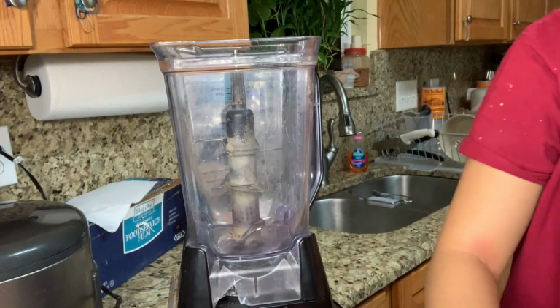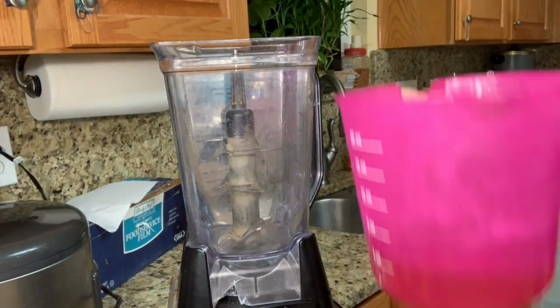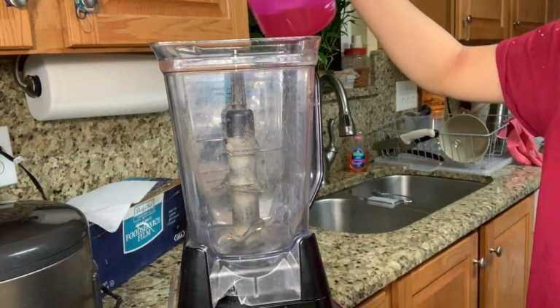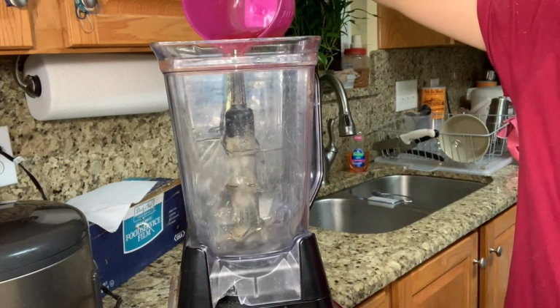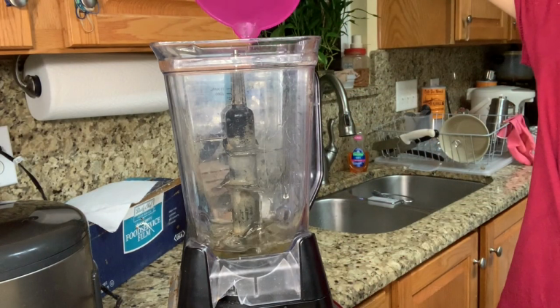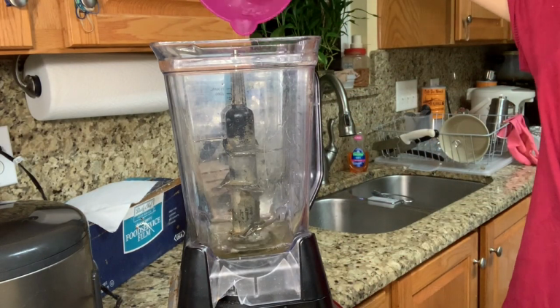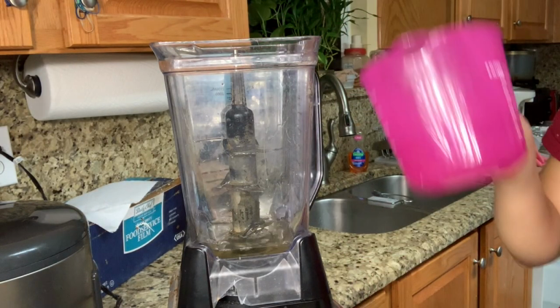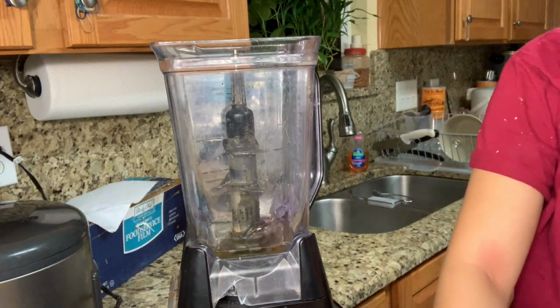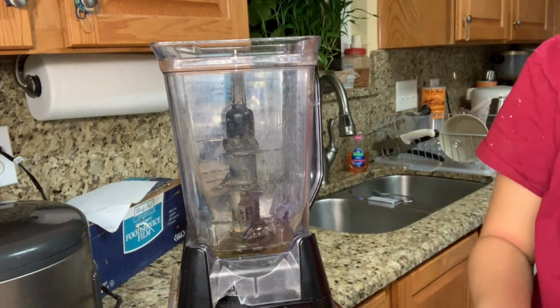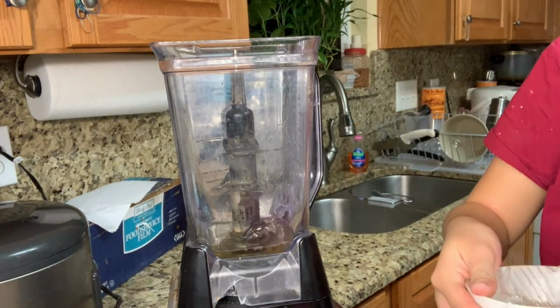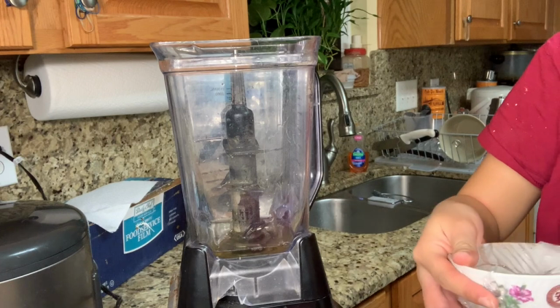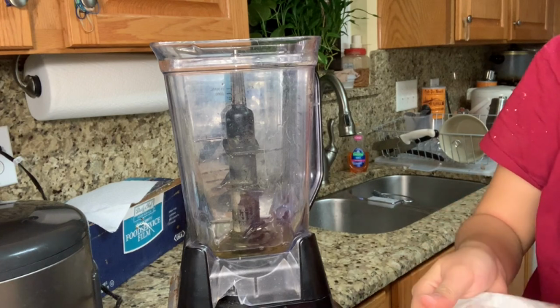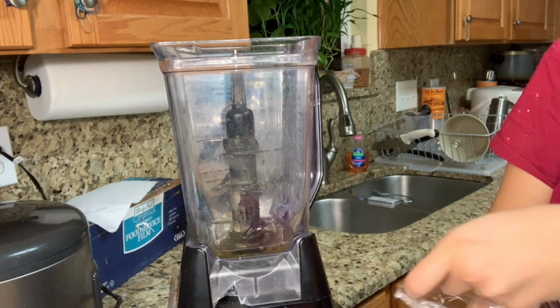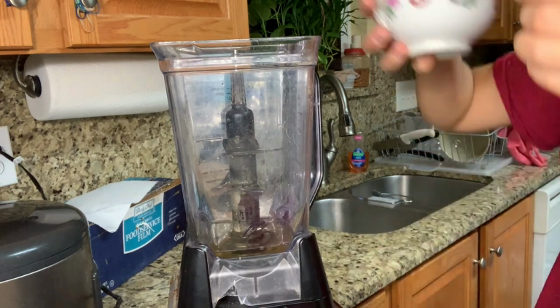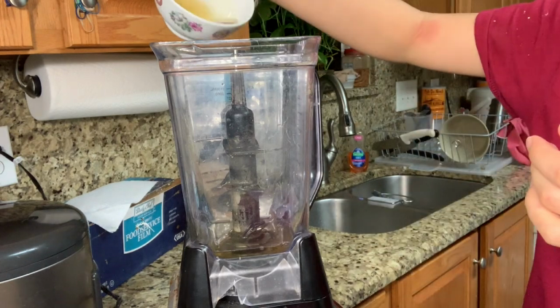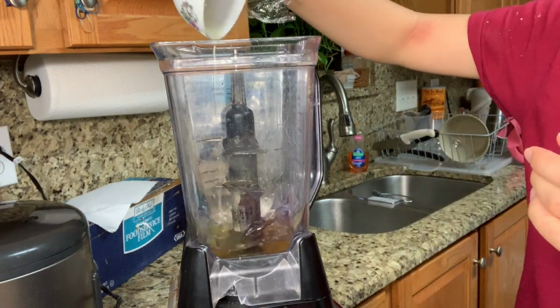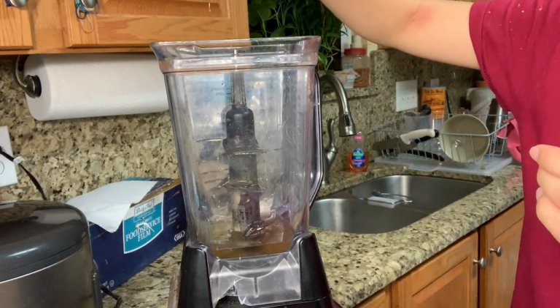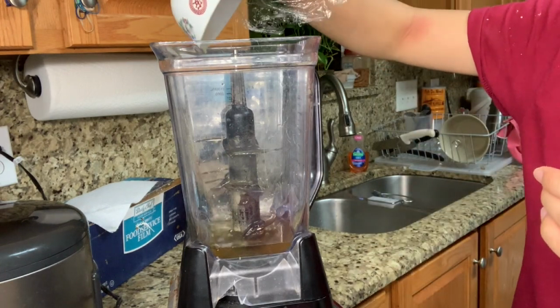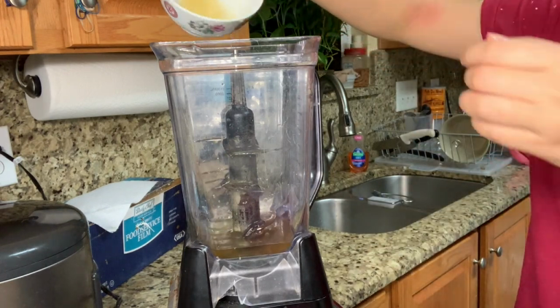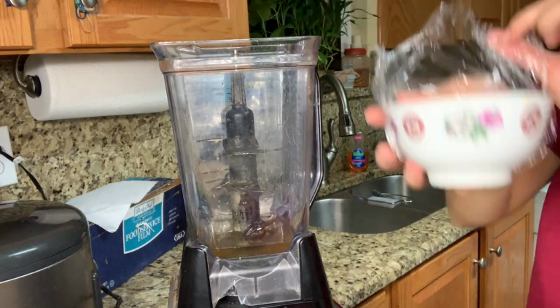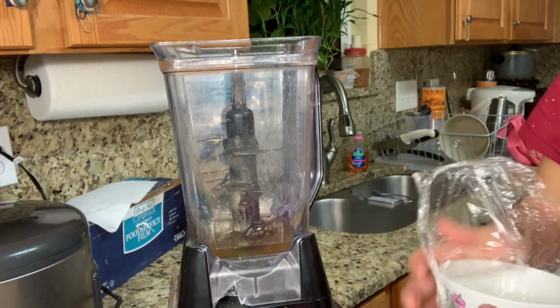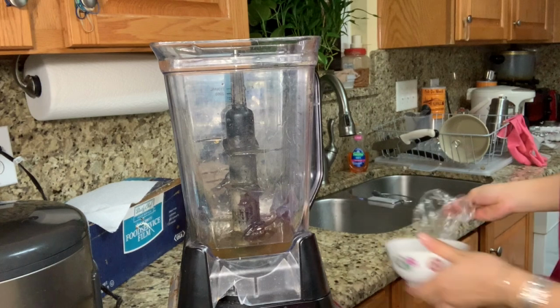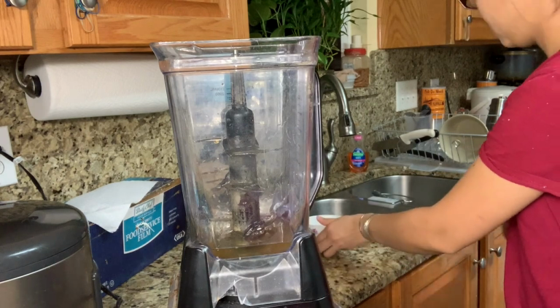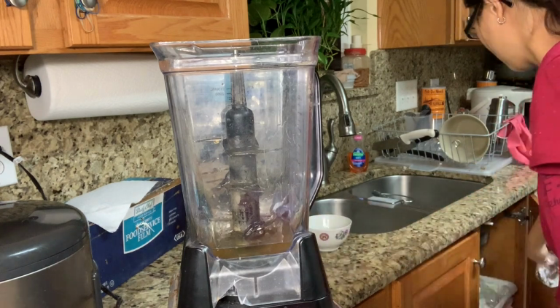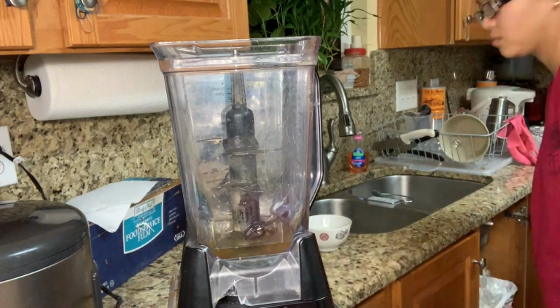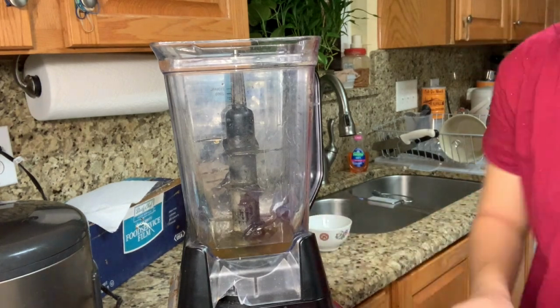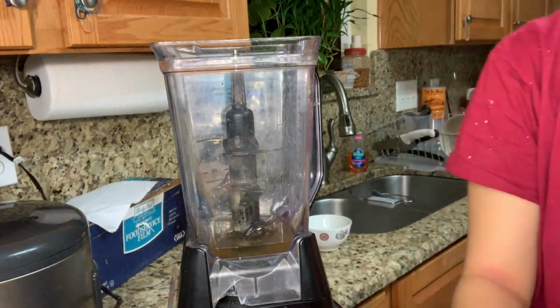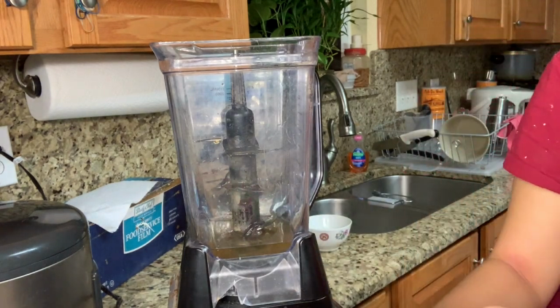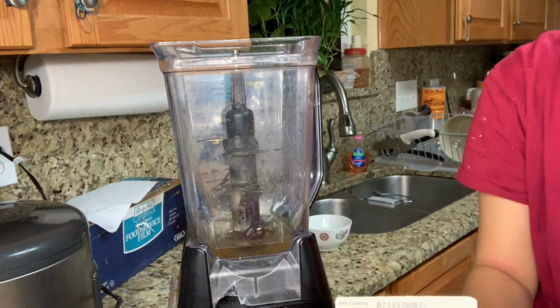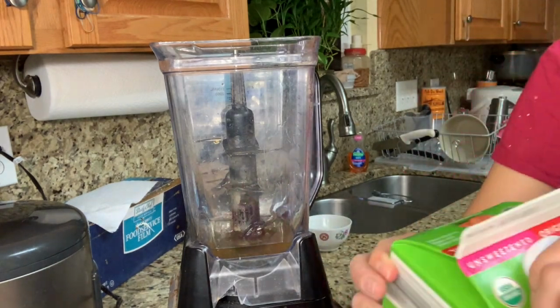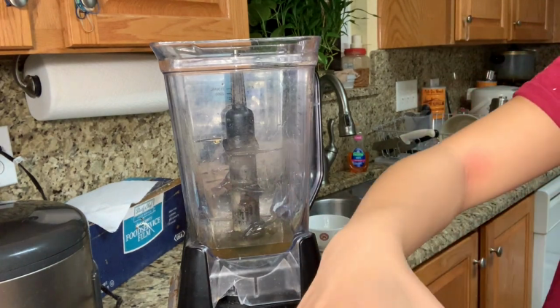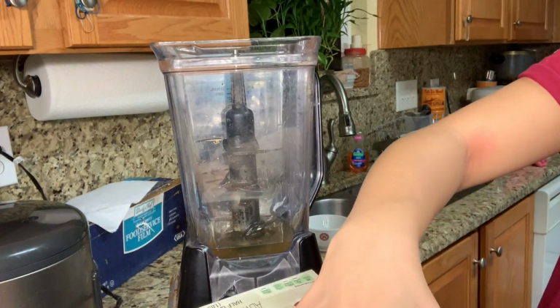So right now I'm putting a half cup of tea, and then make sure to put one tablespoon of honey — which I forgot to mention that. Also put a half cup of non-dairy milk of your choice, which I'm using unsweetened oat milk. And then blend this up.